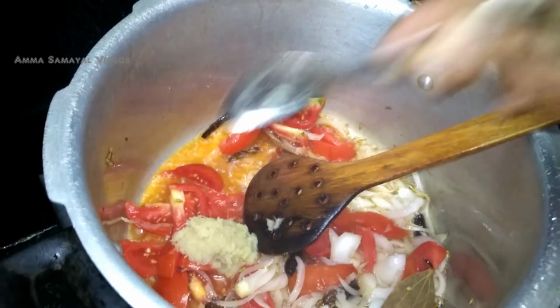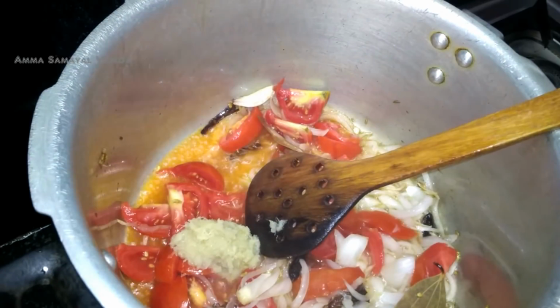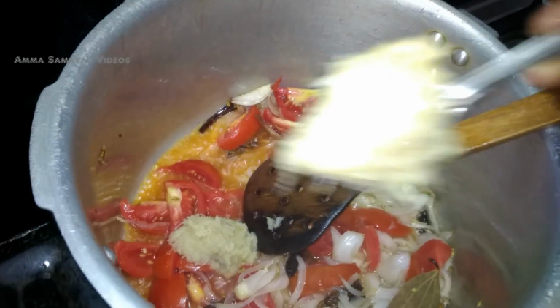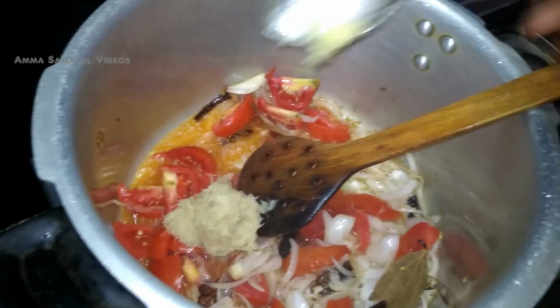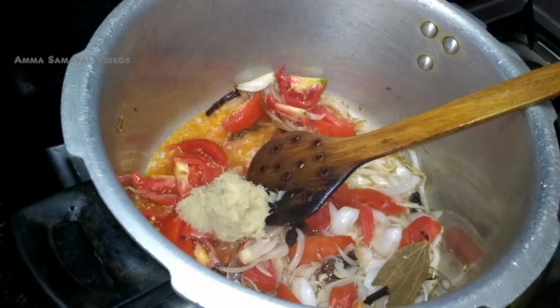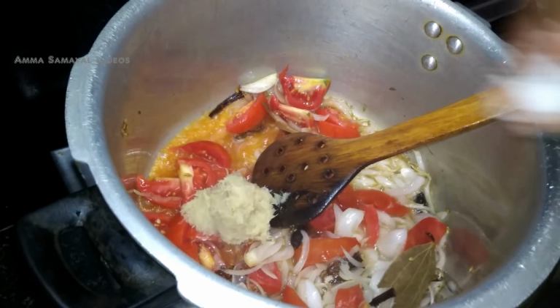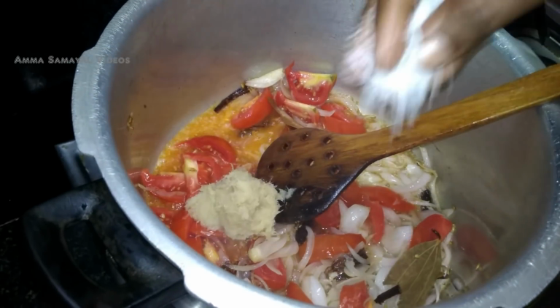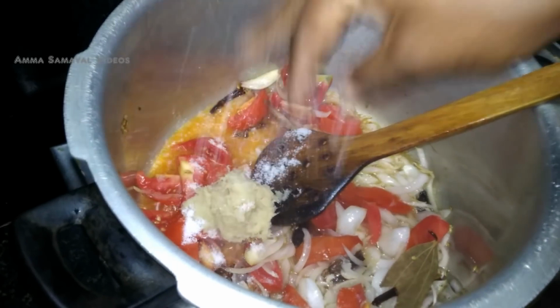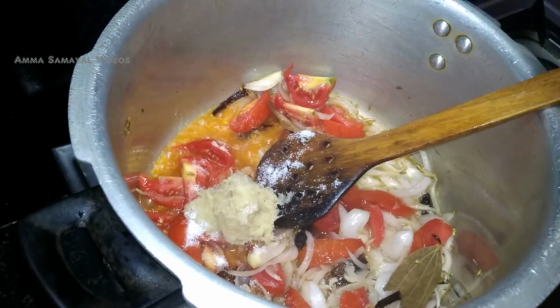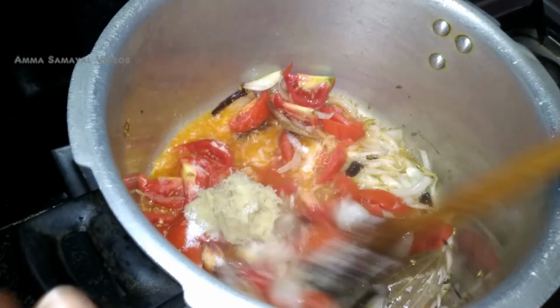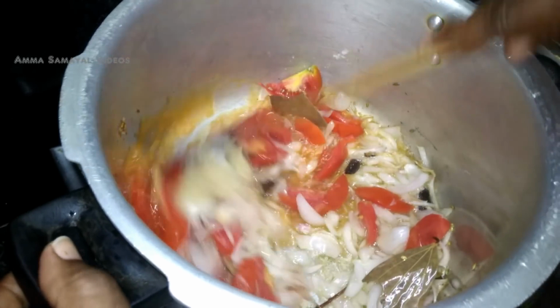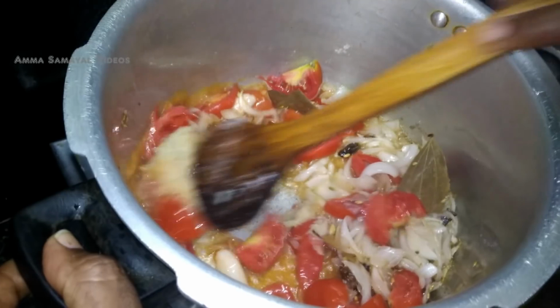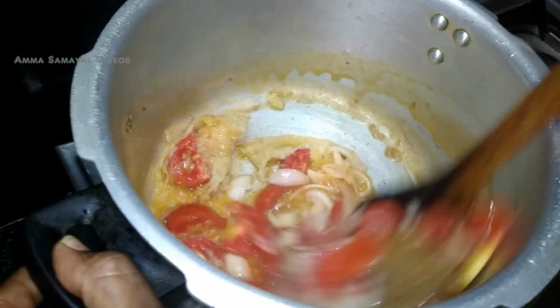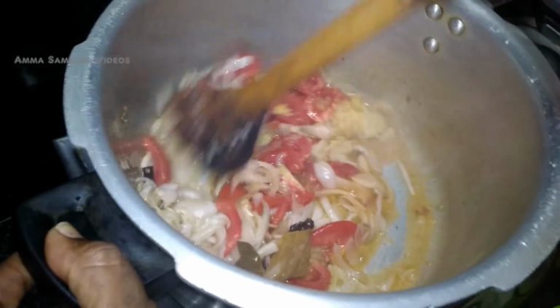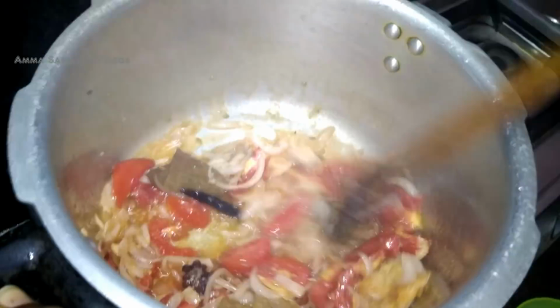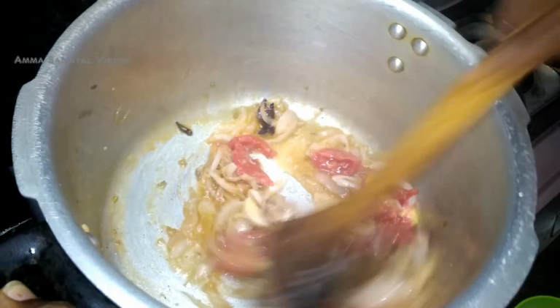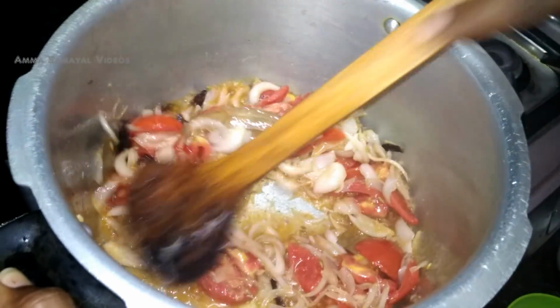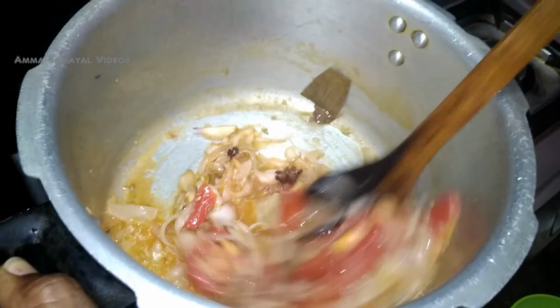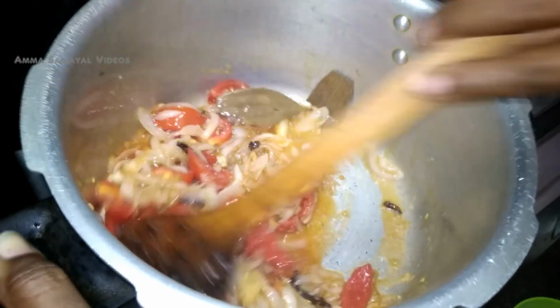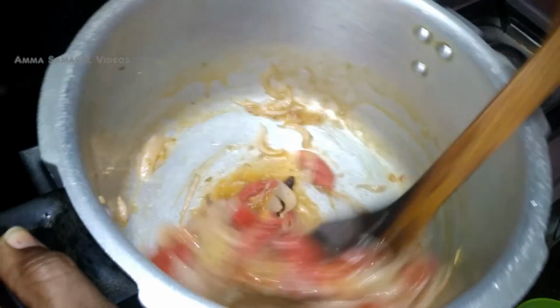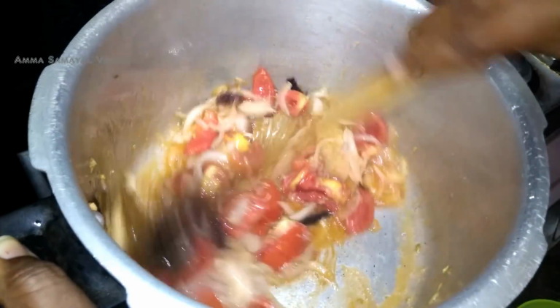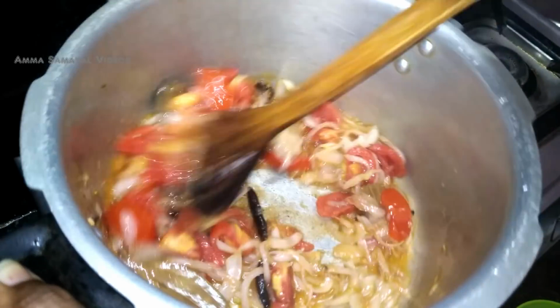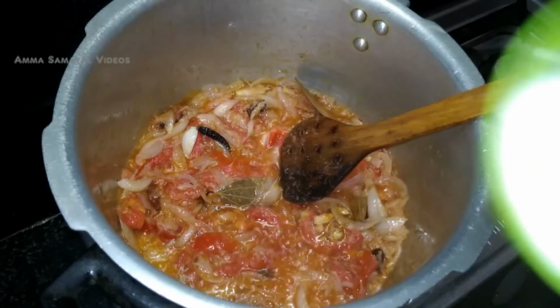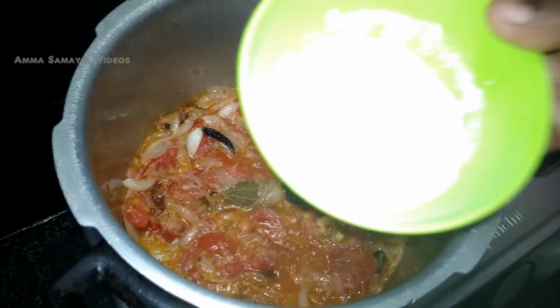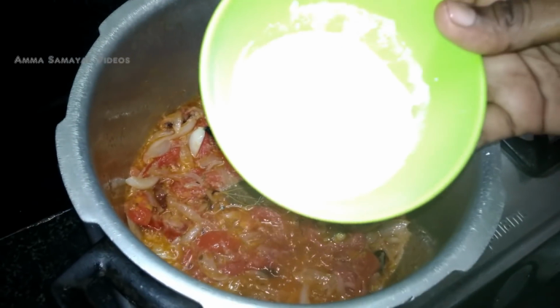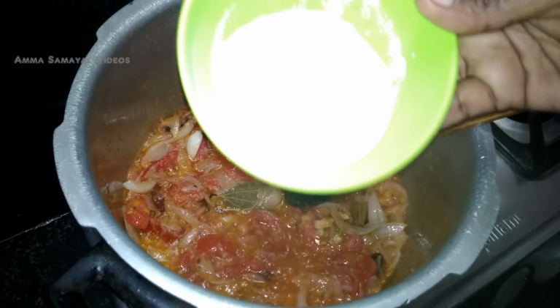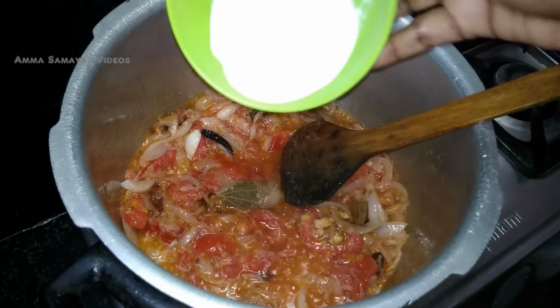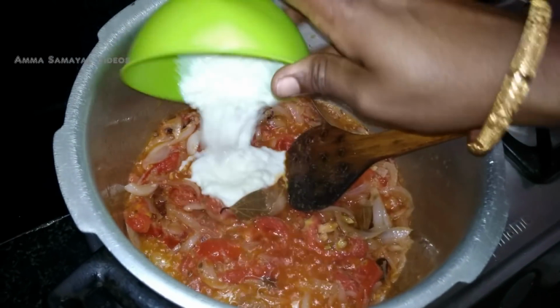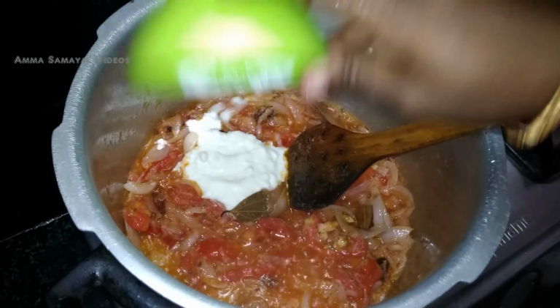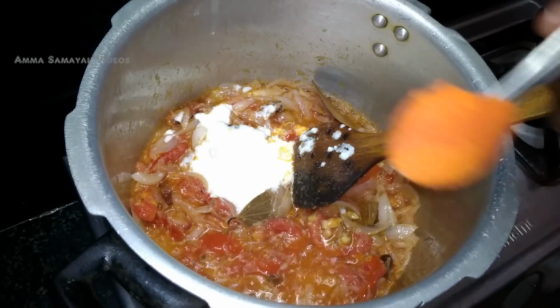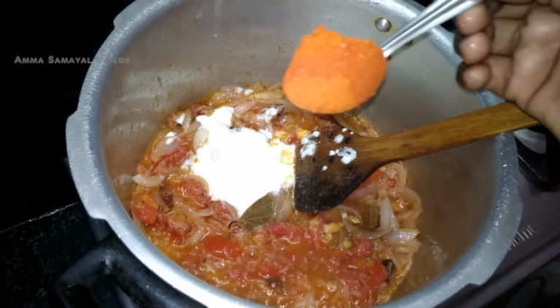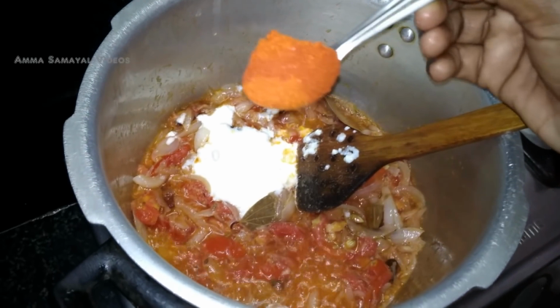Let's mix it up. We put in love here. Now we put in a cup and pour in warm water — 1 spoon.